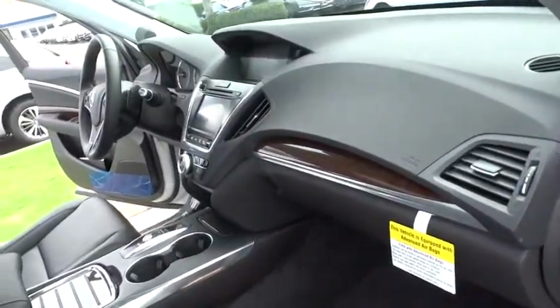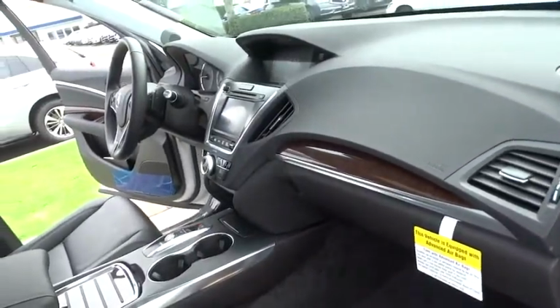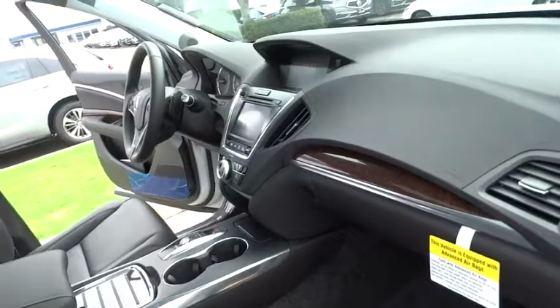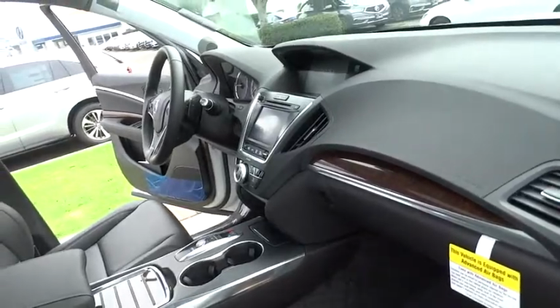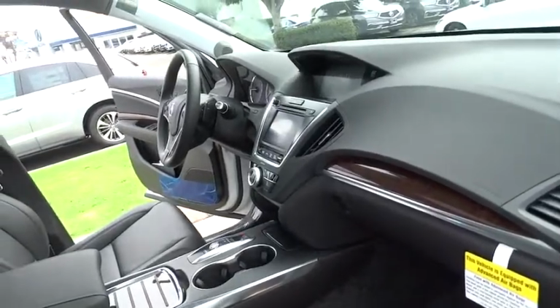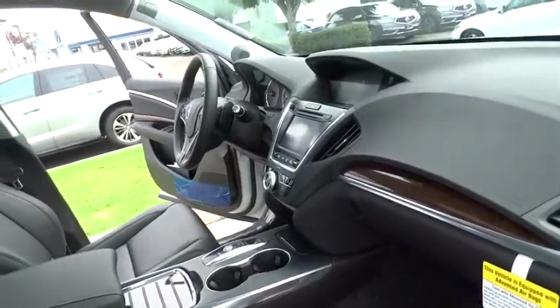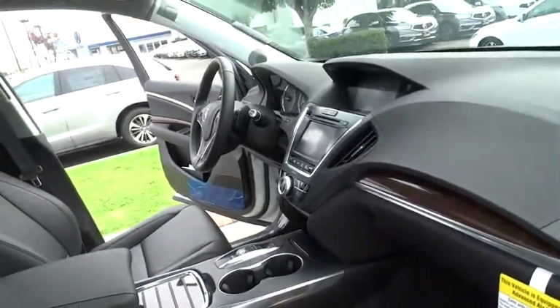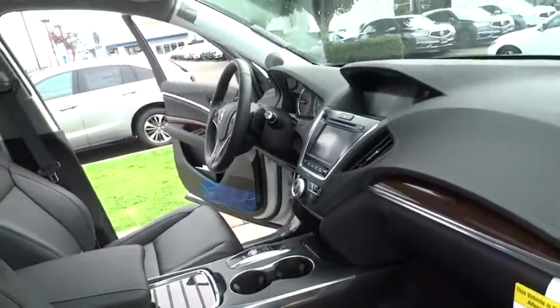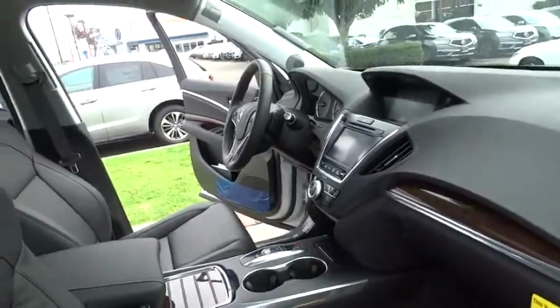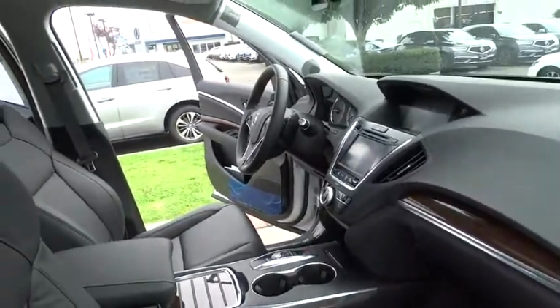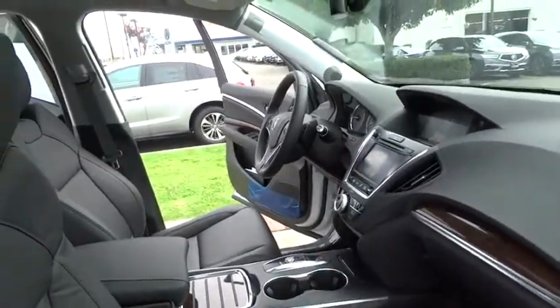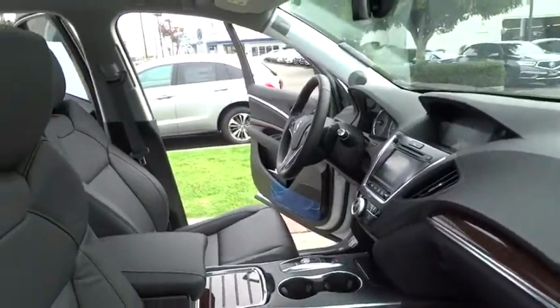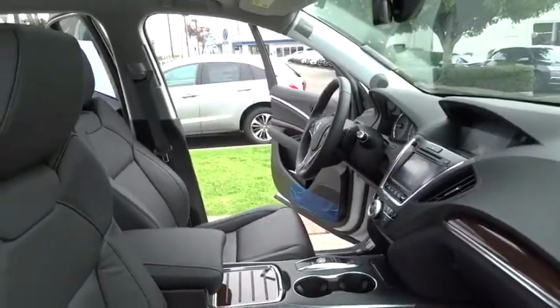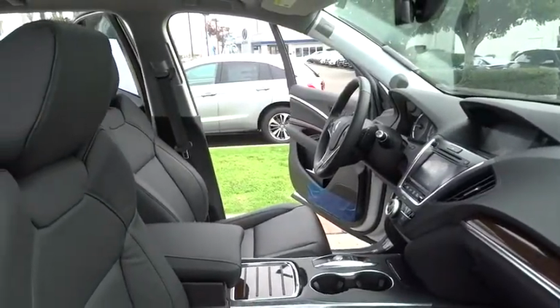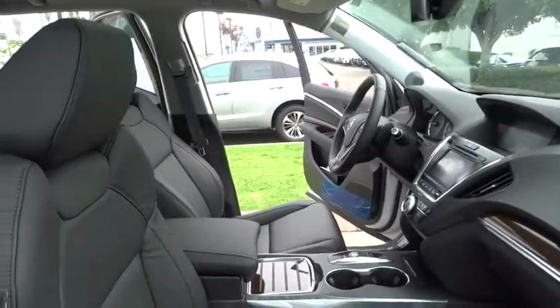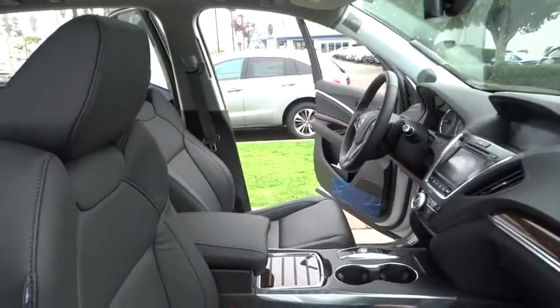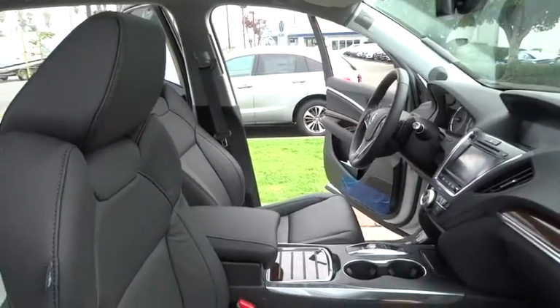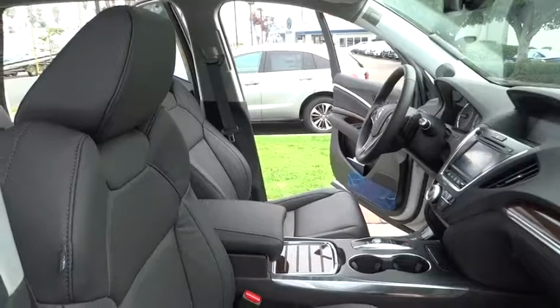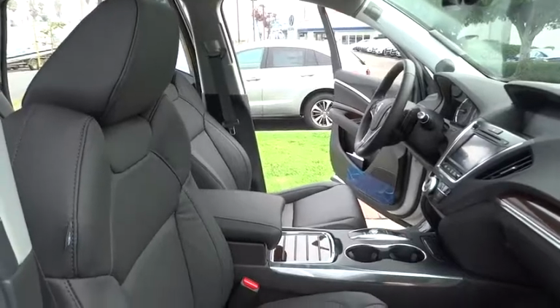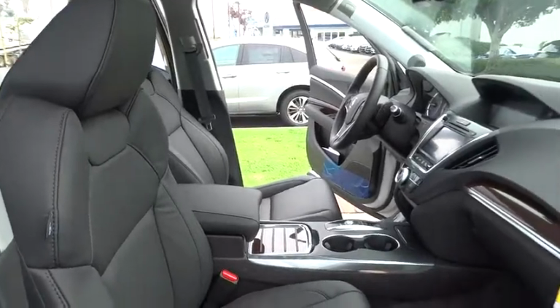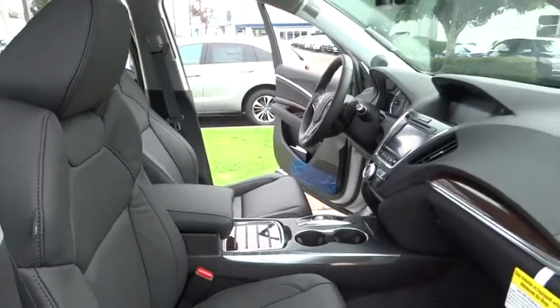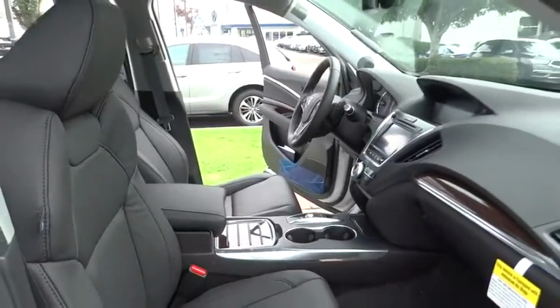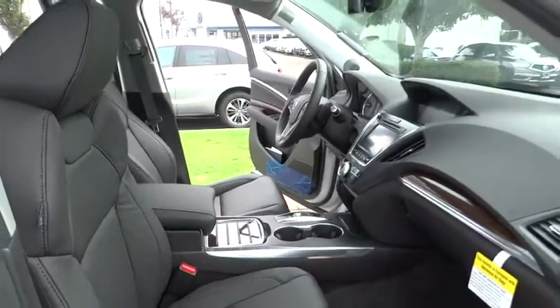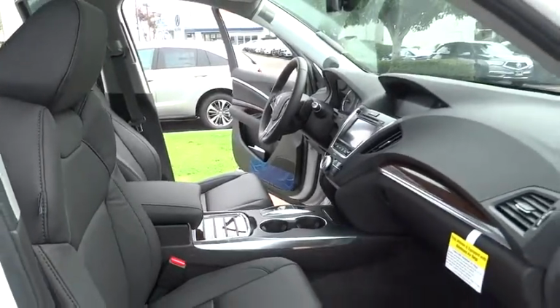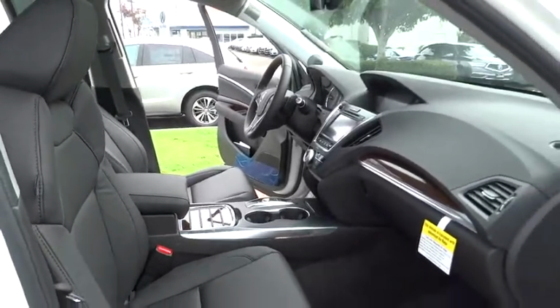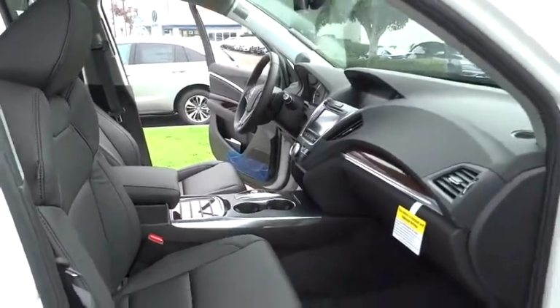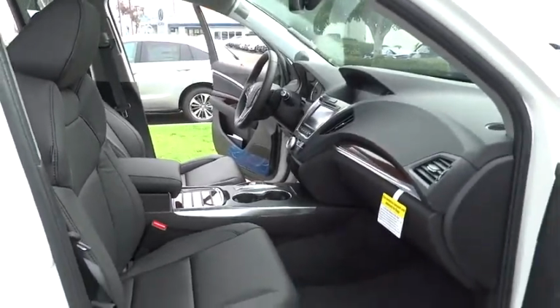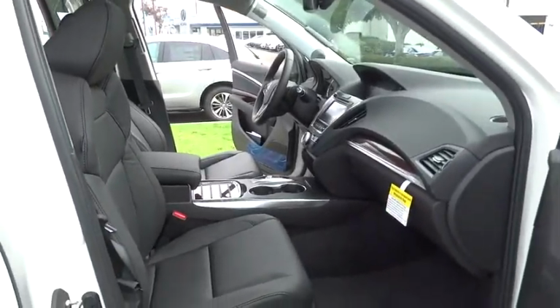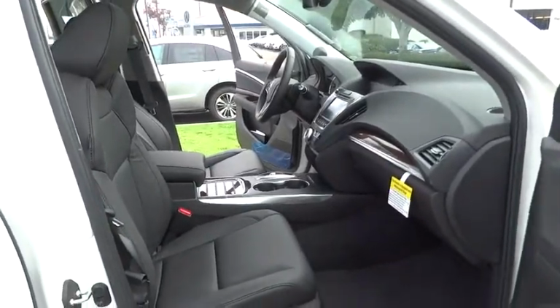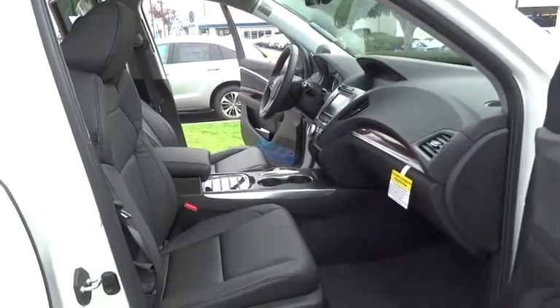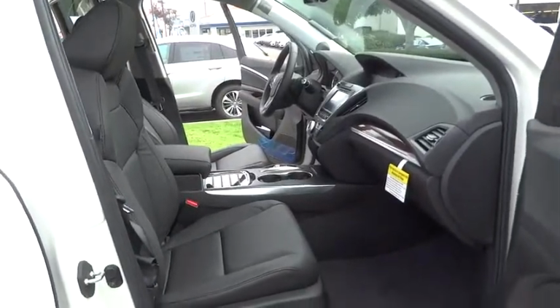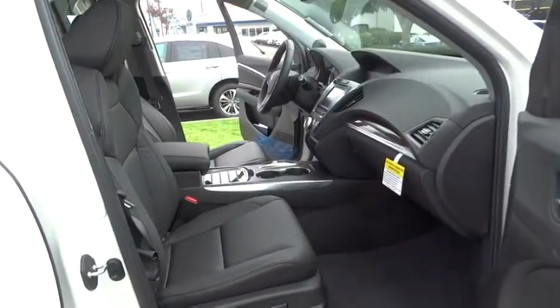Power passenger seat, moonroof, Bluetooth, leather-wrapped steering wheel, adjustable steering wheel, power steering, hard disk drive media storage, four-wheel disc brakes, and aluminum wheels.